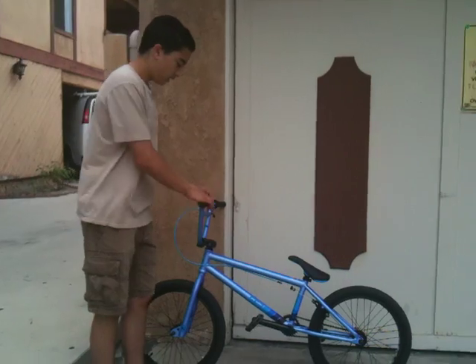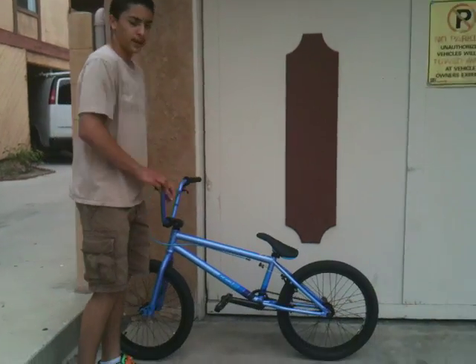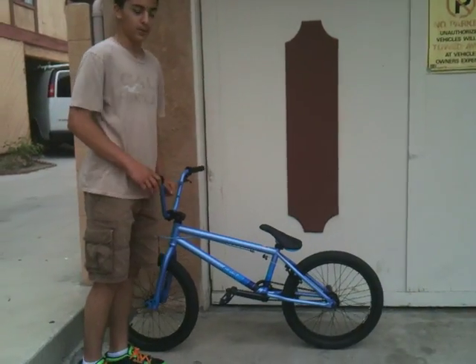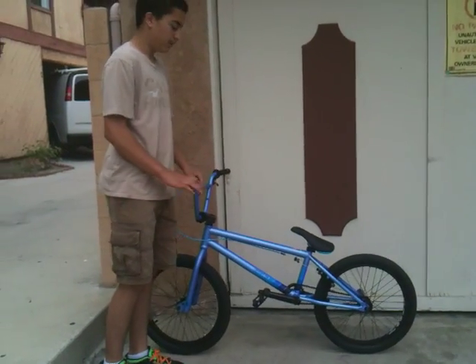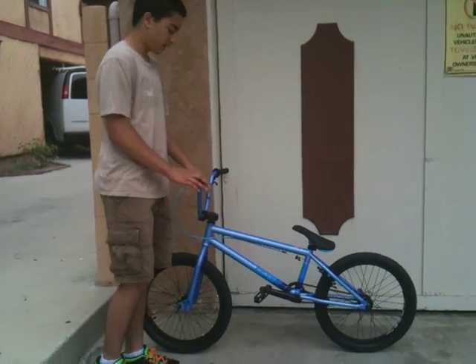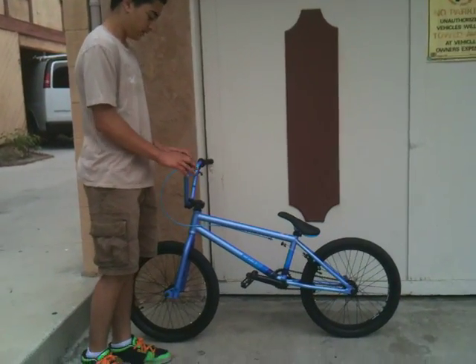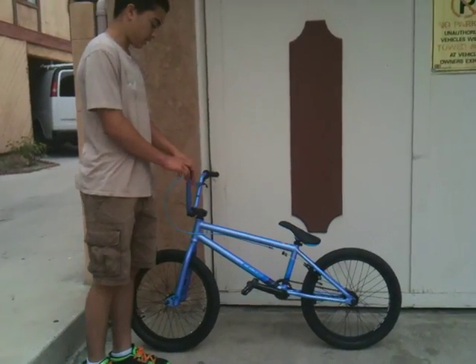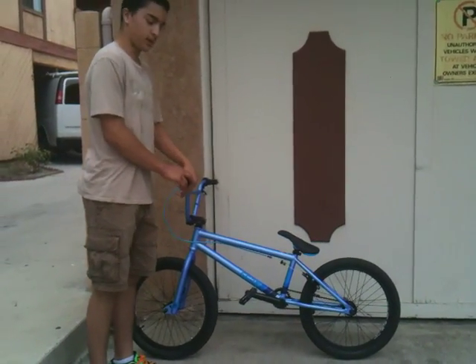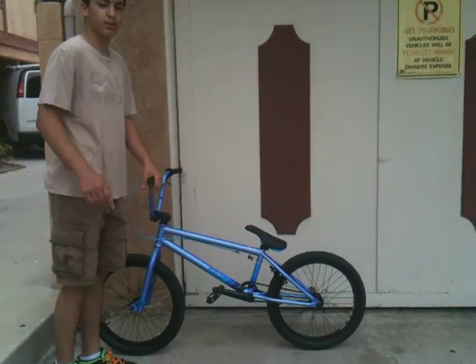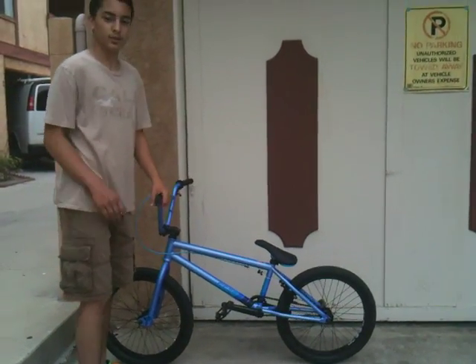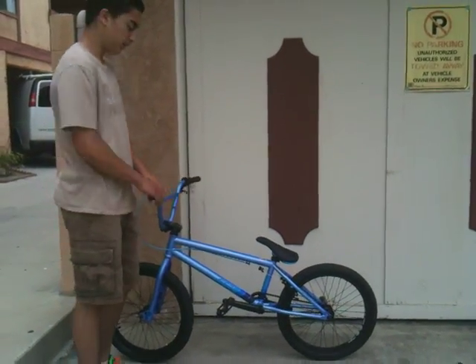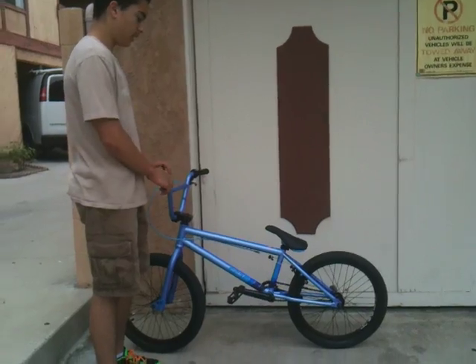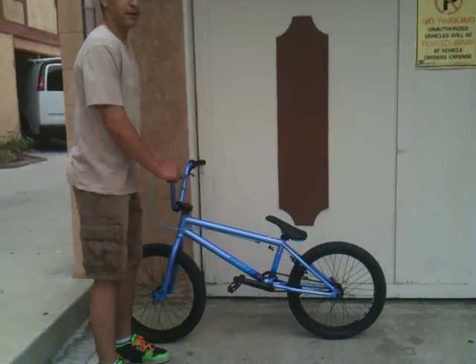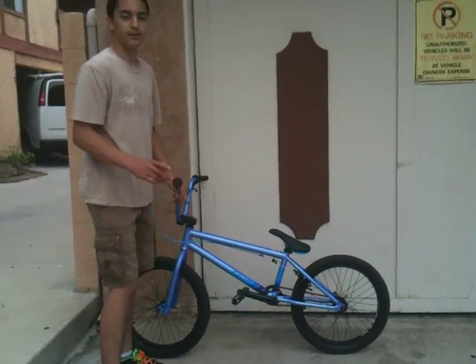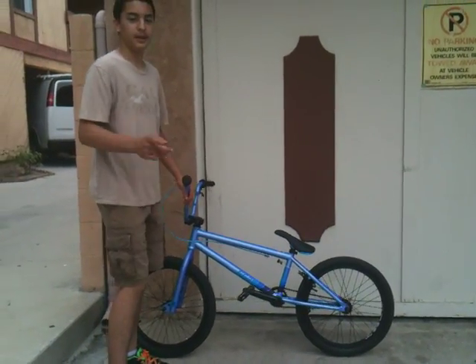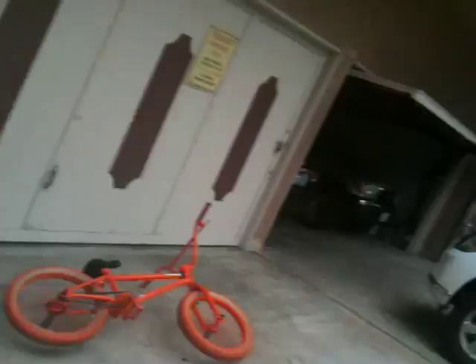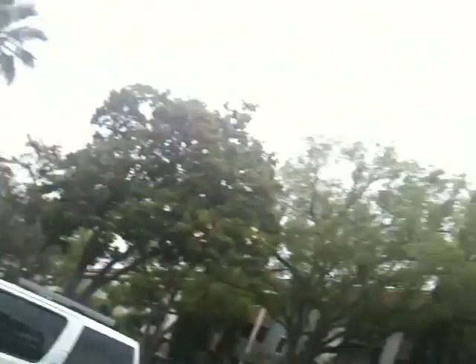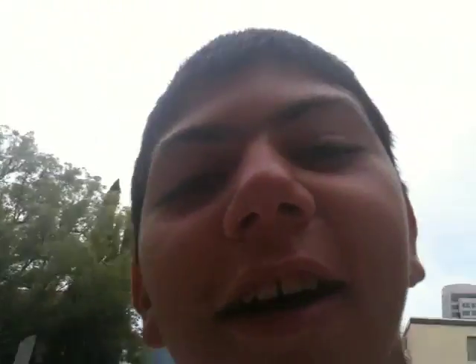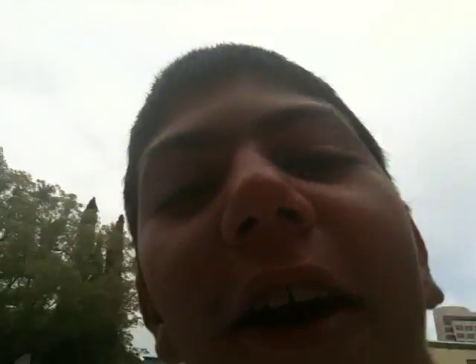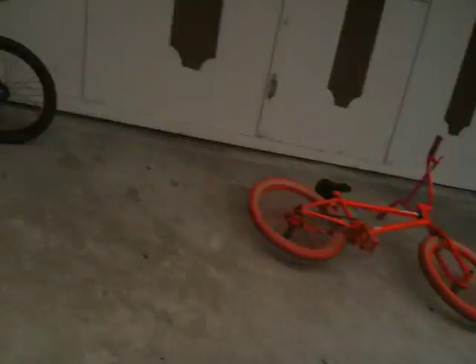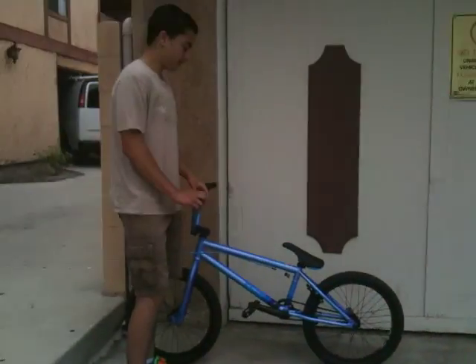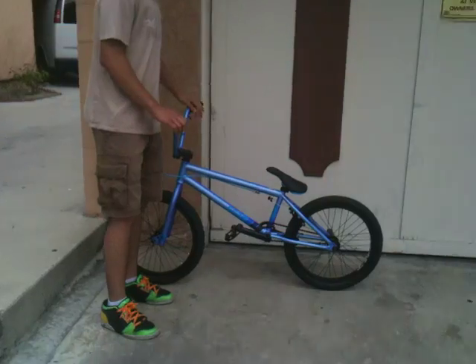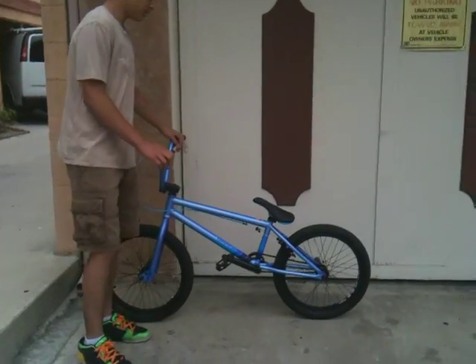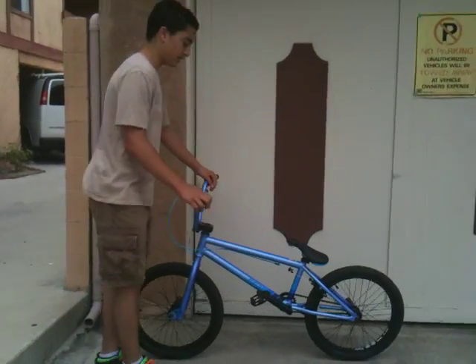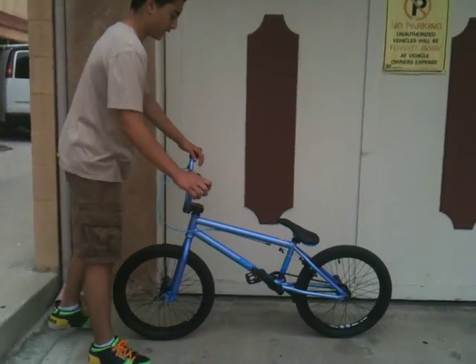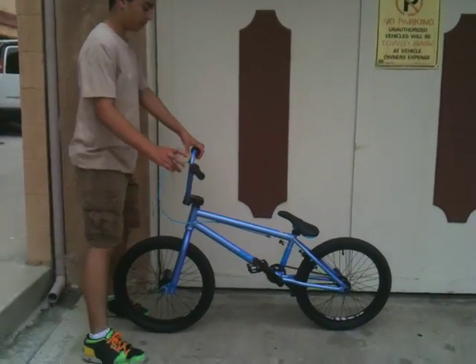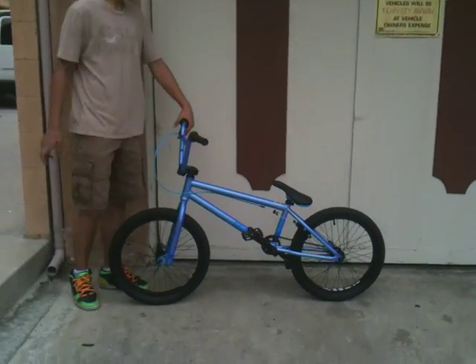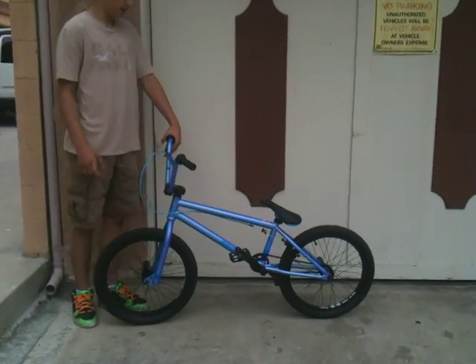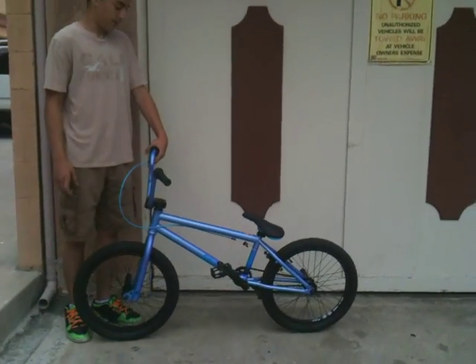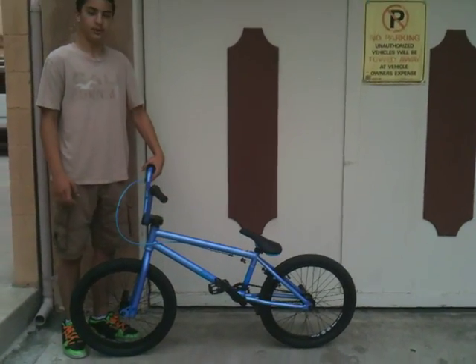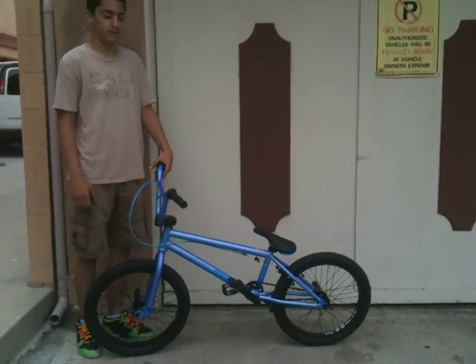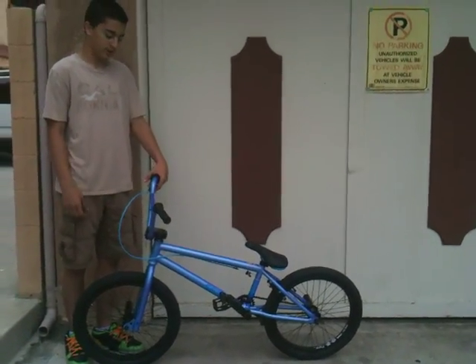Hey guys, today we're going to do a bike check of the Kink Gap 2012. This is my friend Rafi's bike. He just got it, so he doesn't know all the parts yet, but I built it for him so I kind of do.